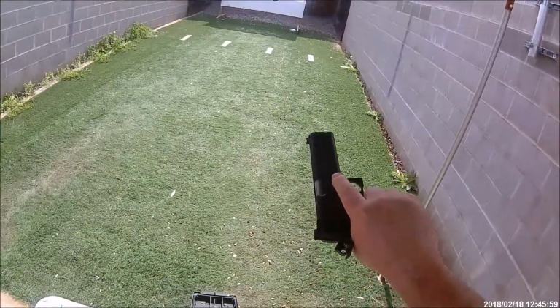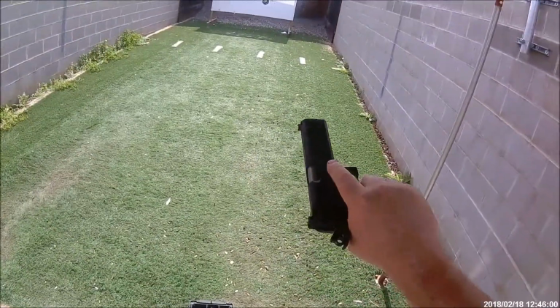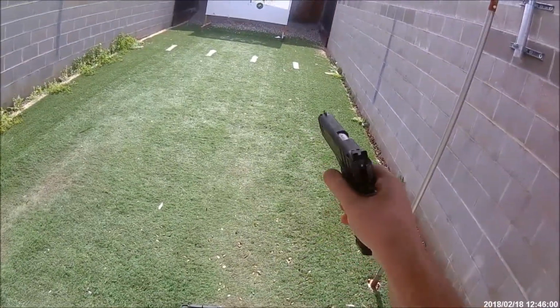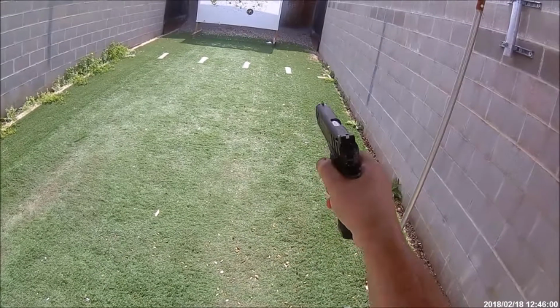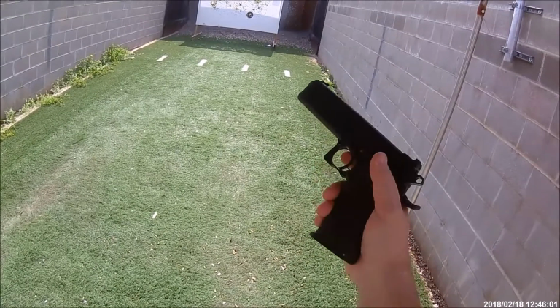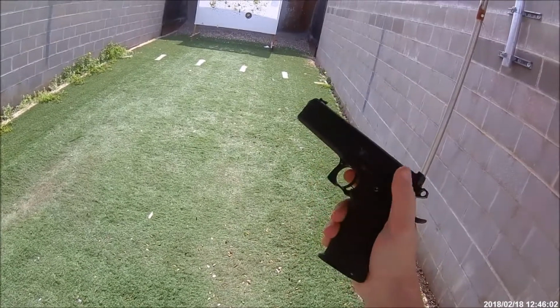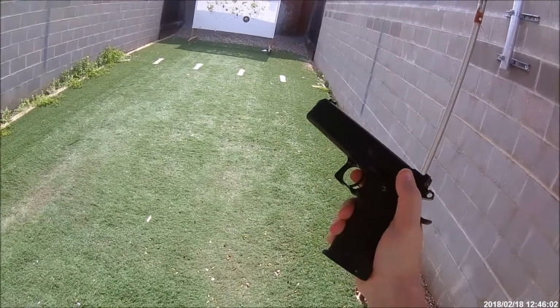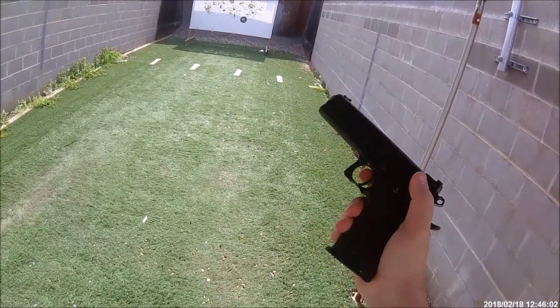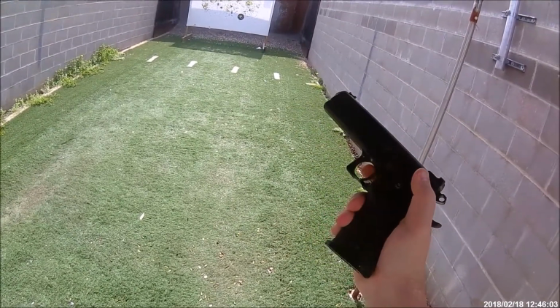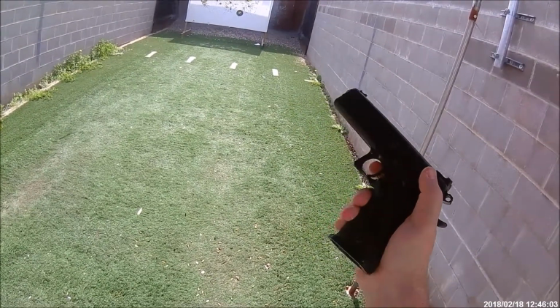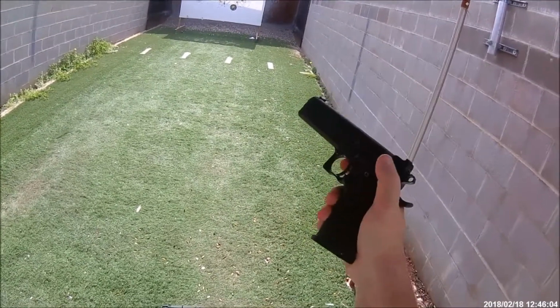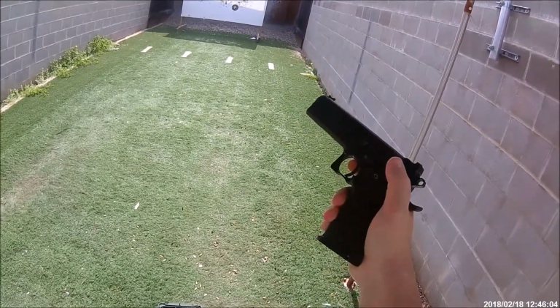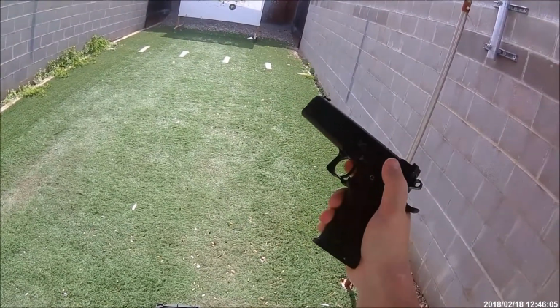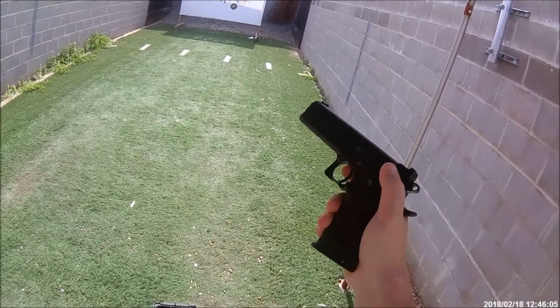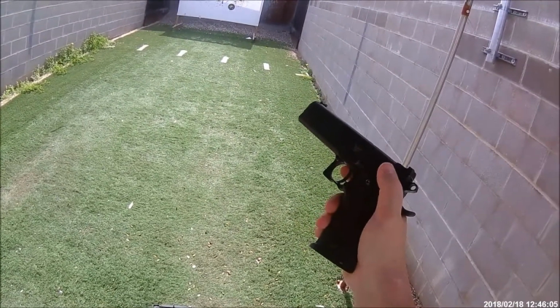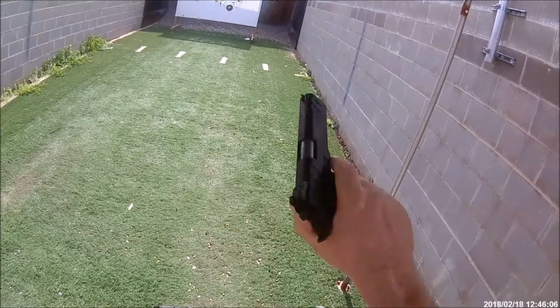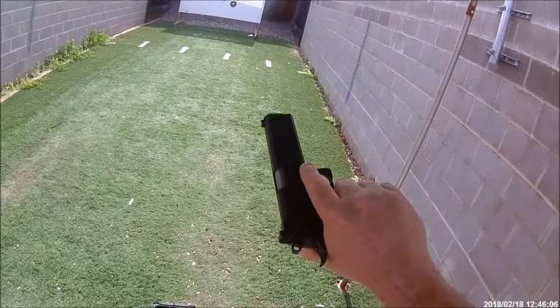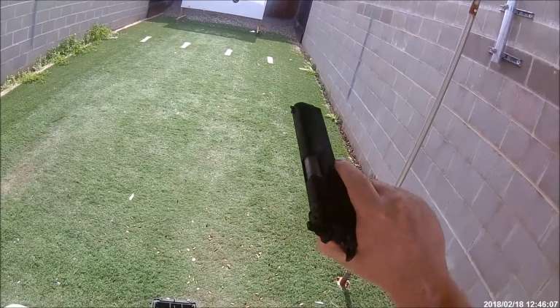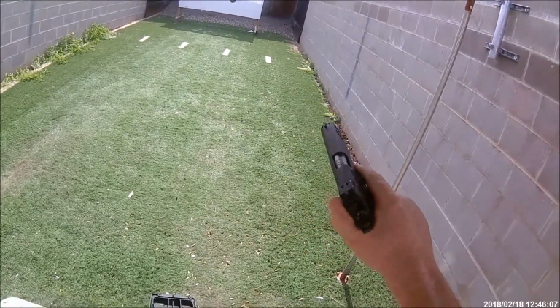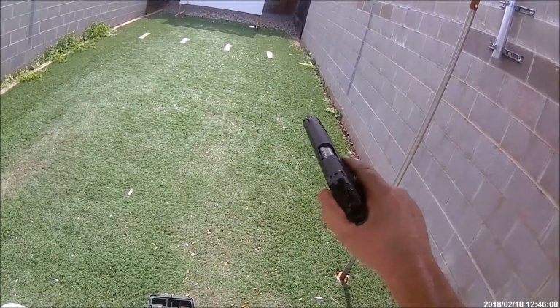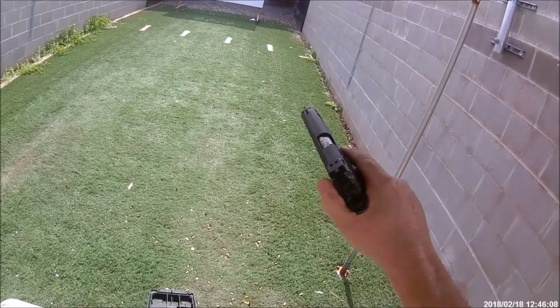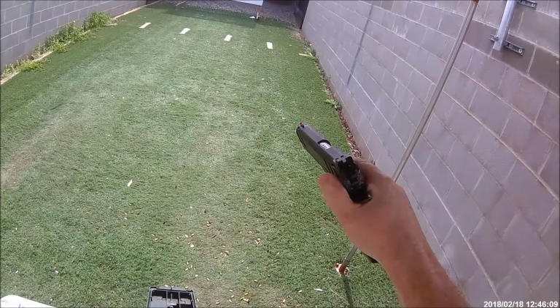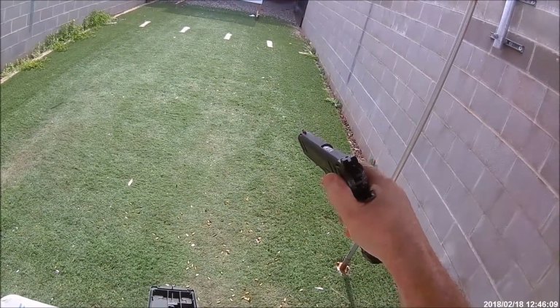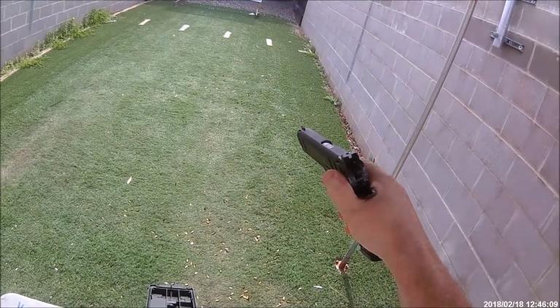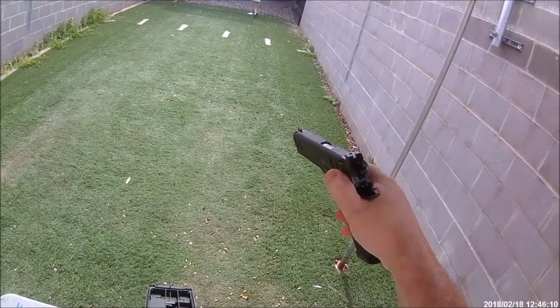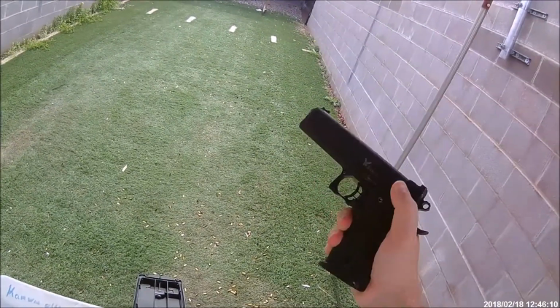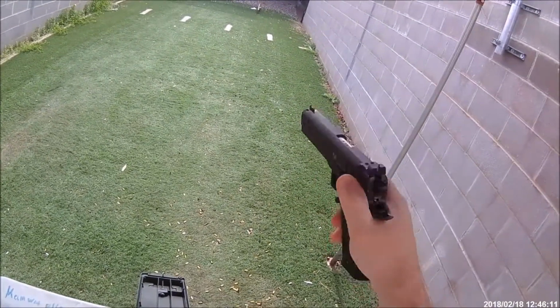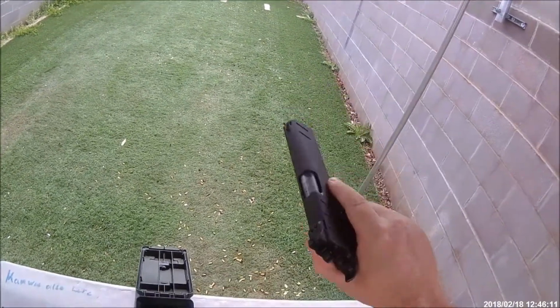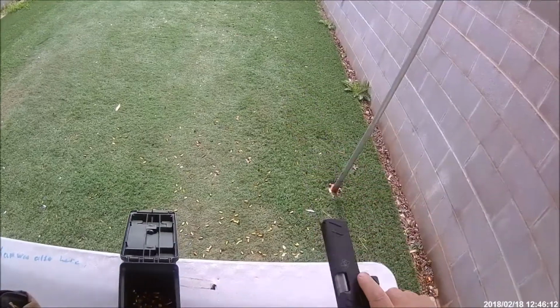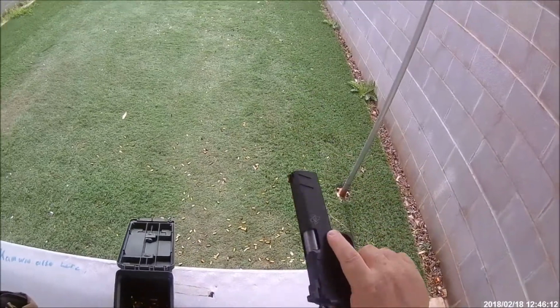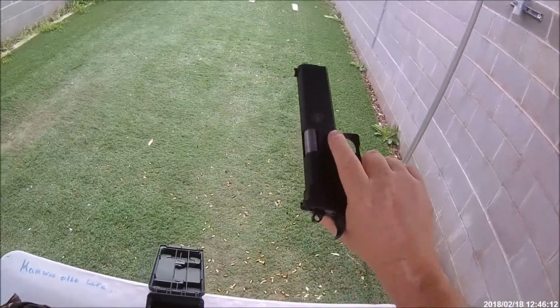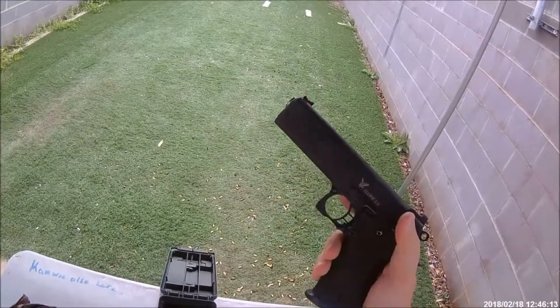This video is basically done. Can't use the gun for next week's IDPA because we're still having issues. I'll let you know what happens when I get back with STI.